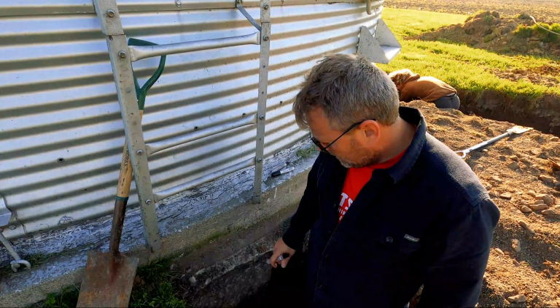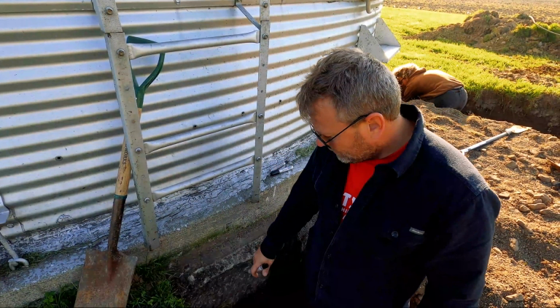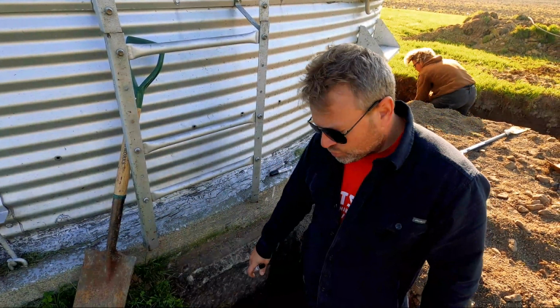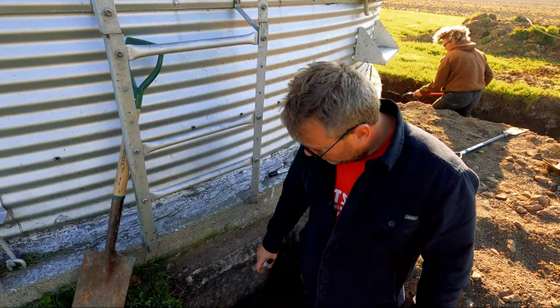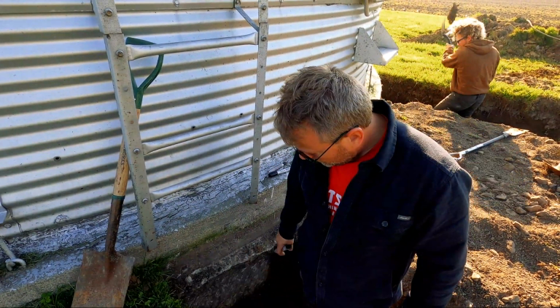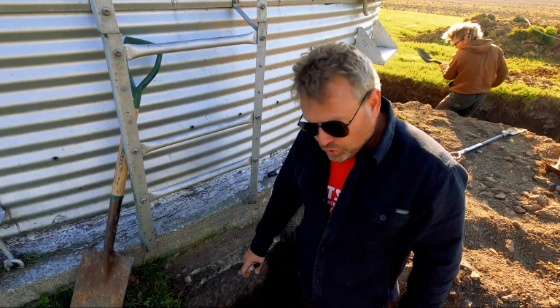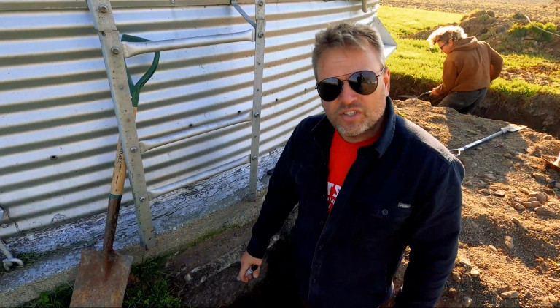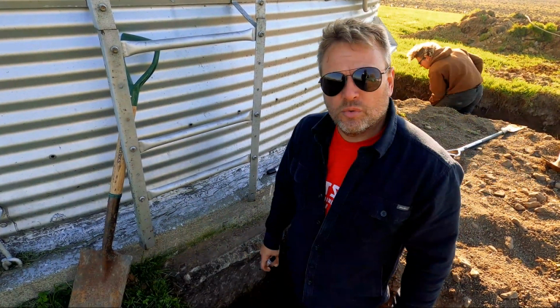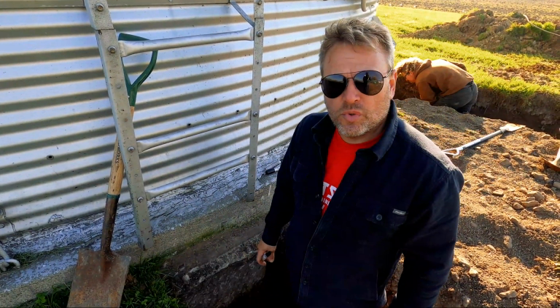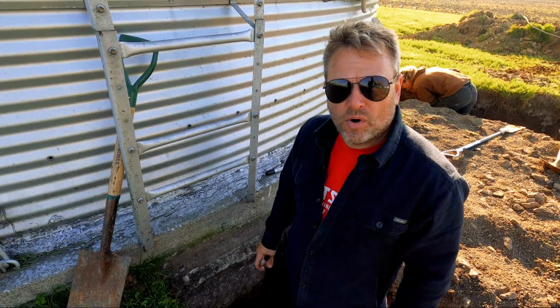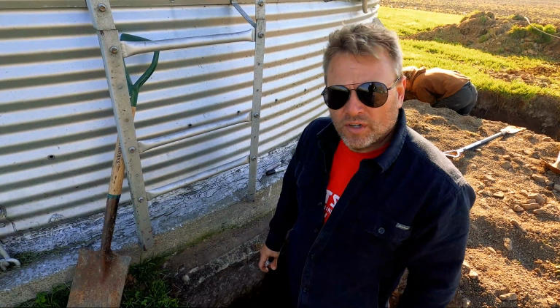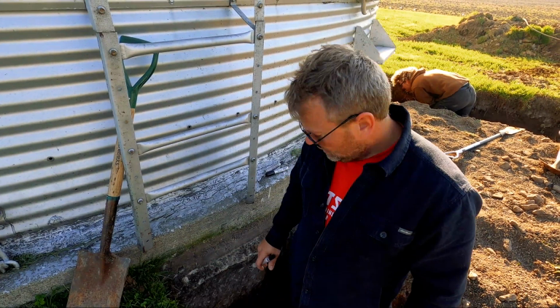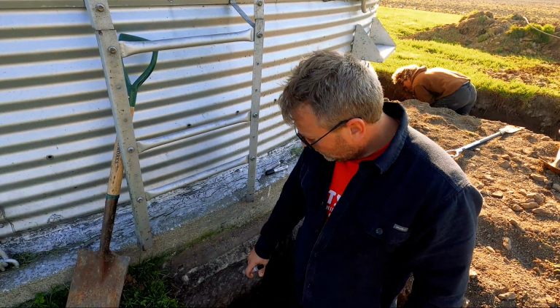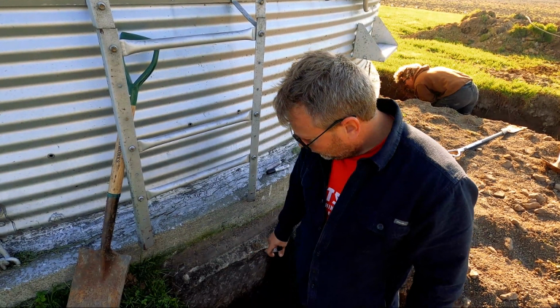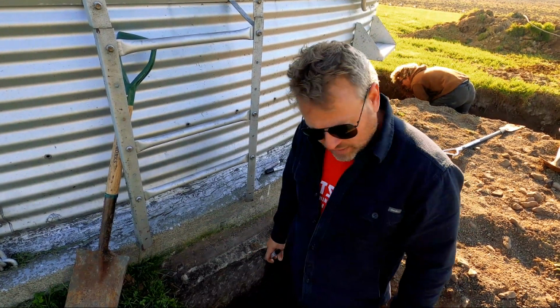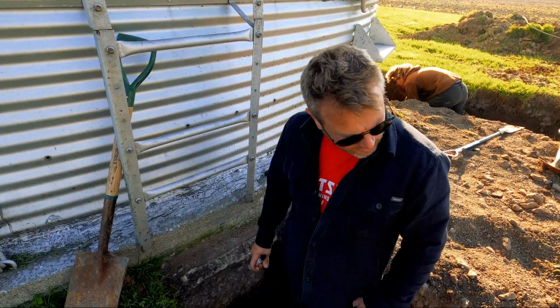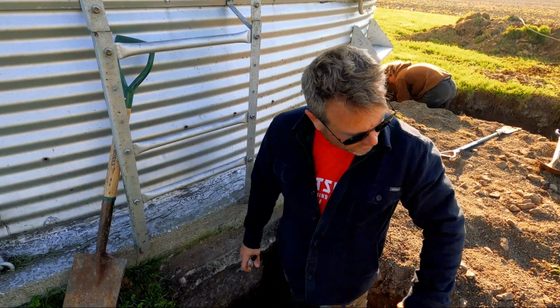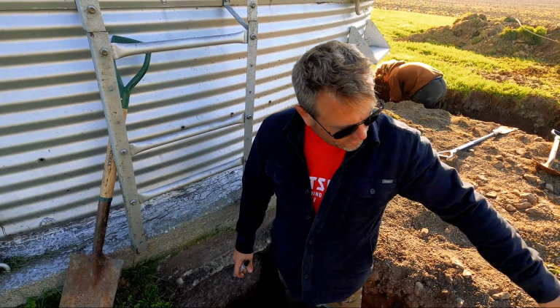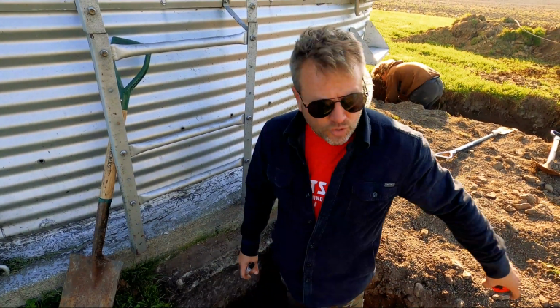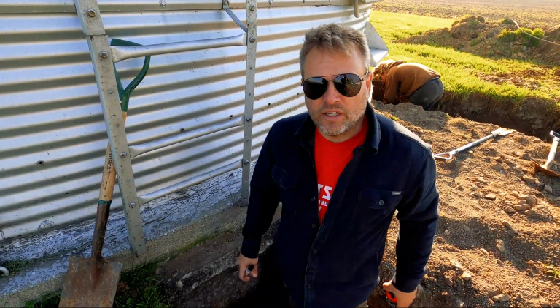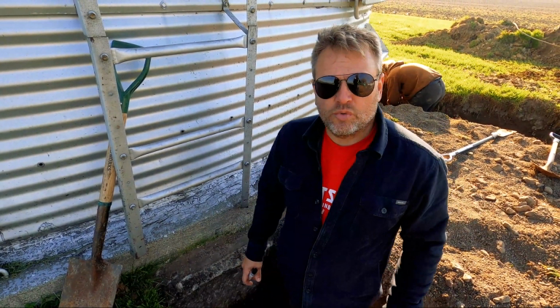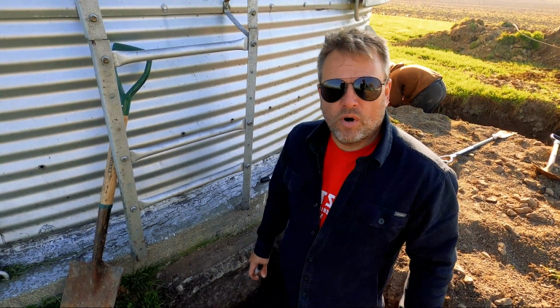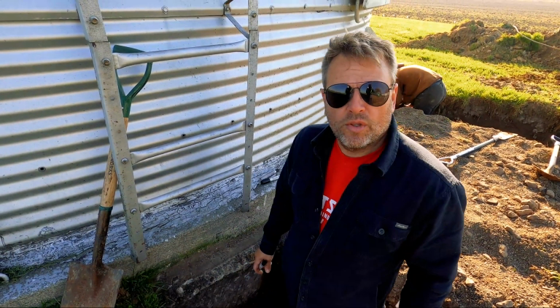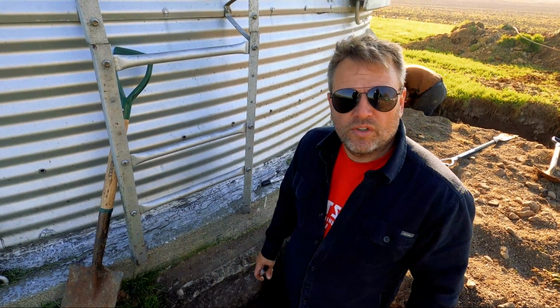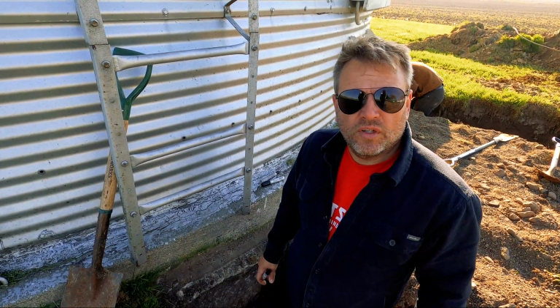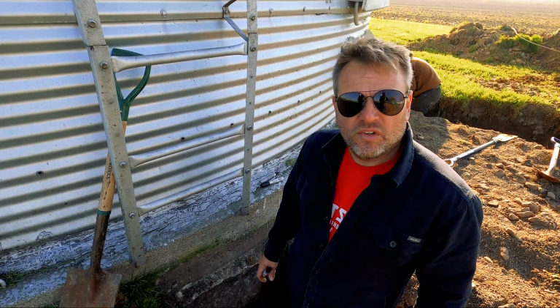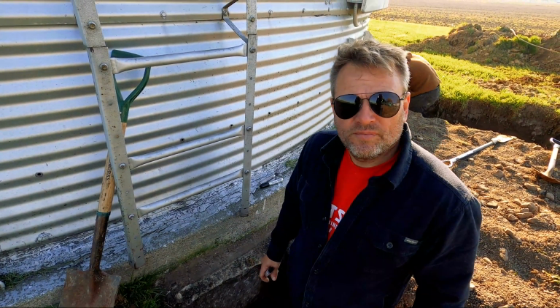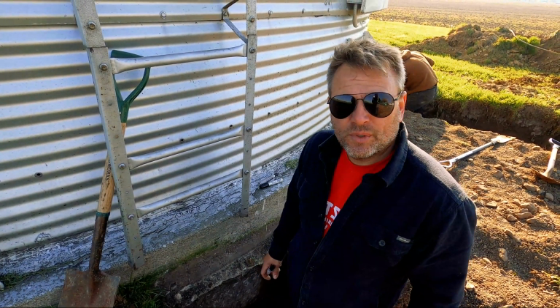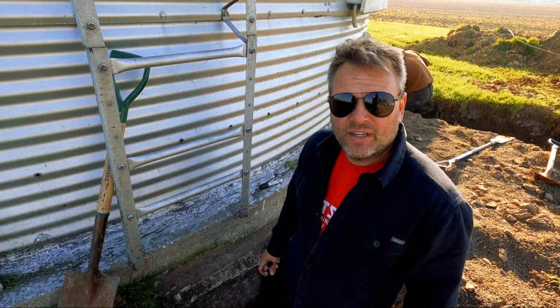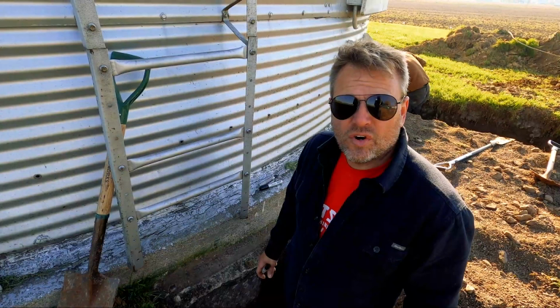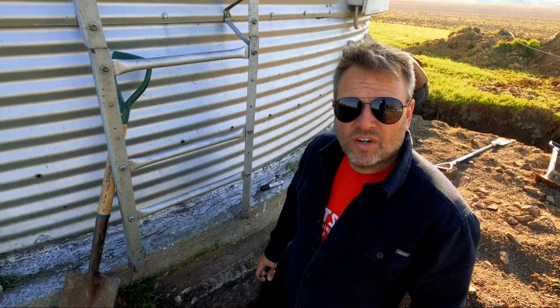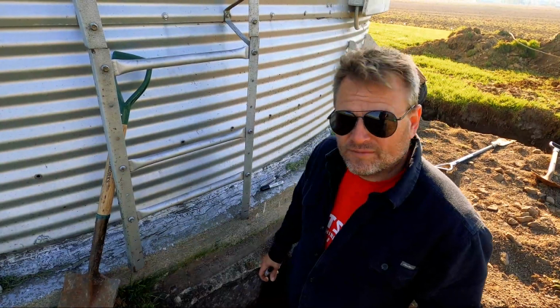I've got to drill two continuous rebar into this footing and lay two continuous rebar all the way through these footings. So we're getting ready to get started on that.